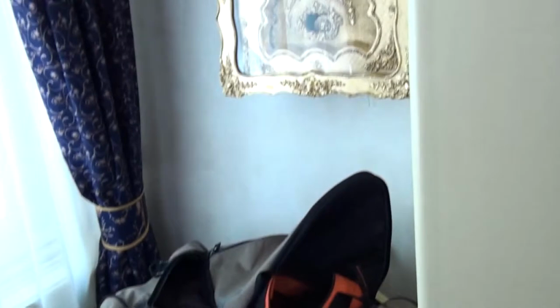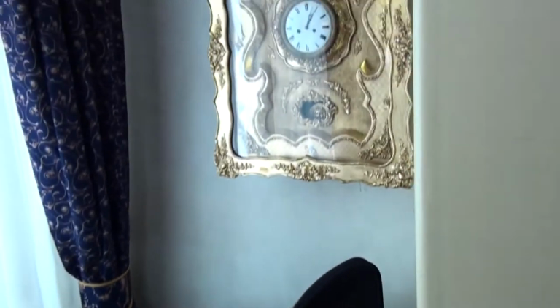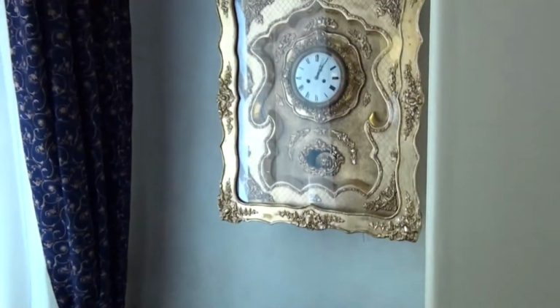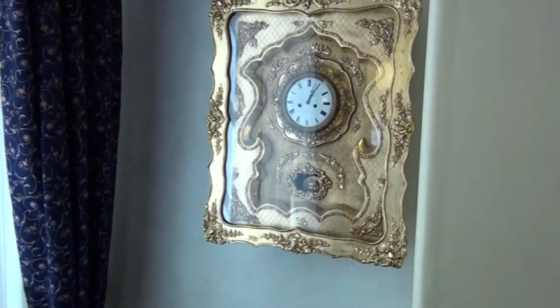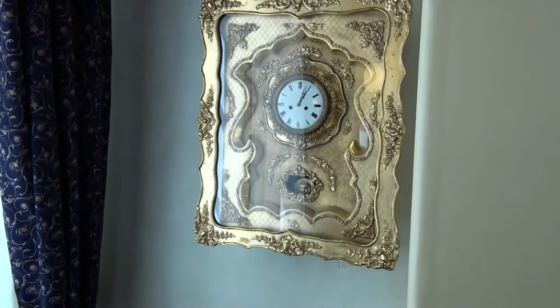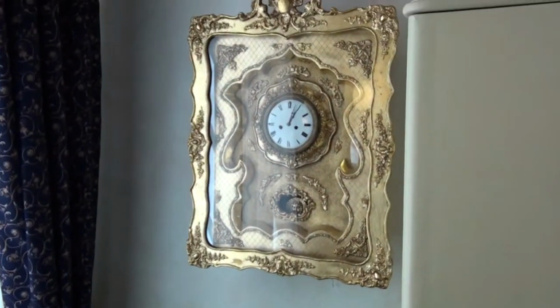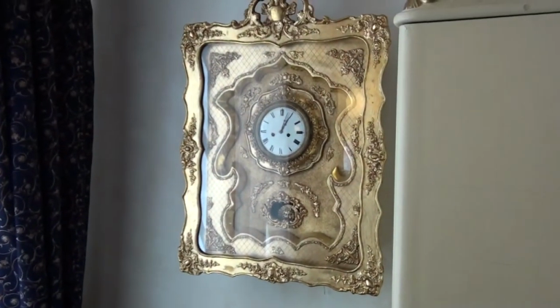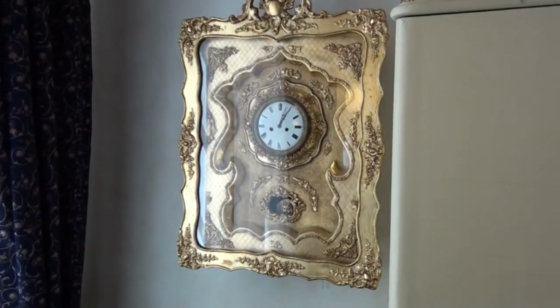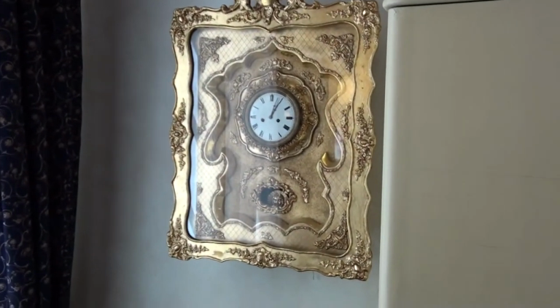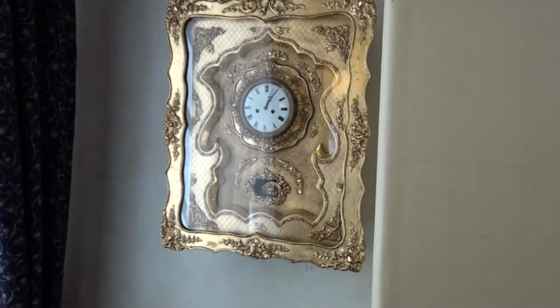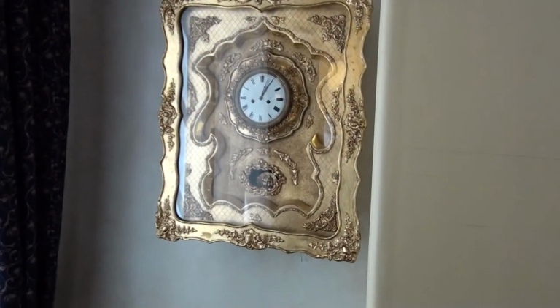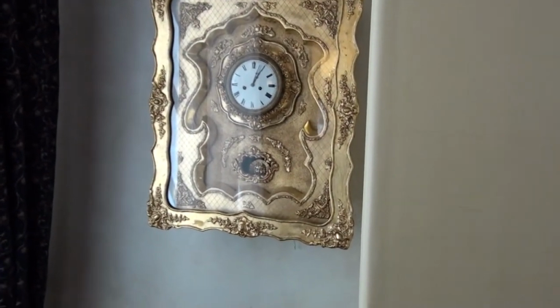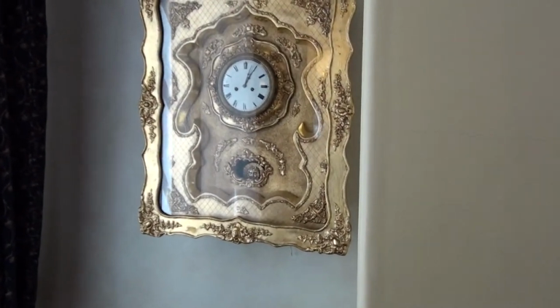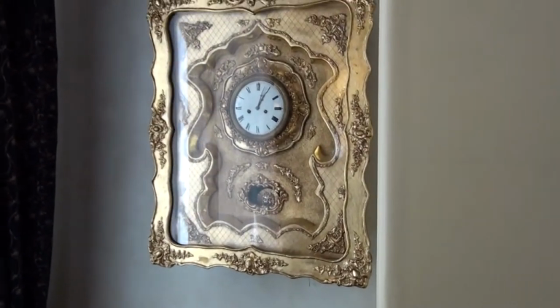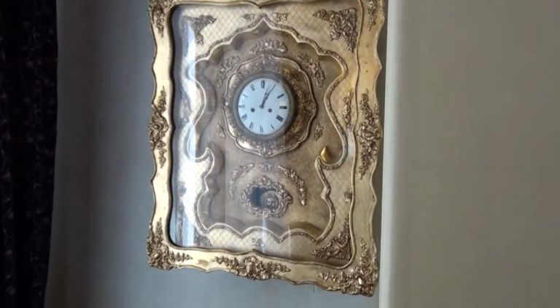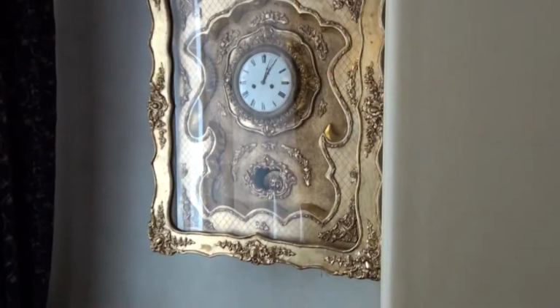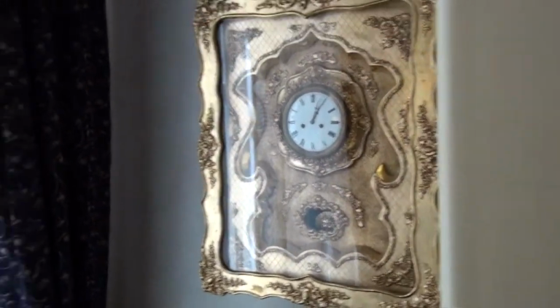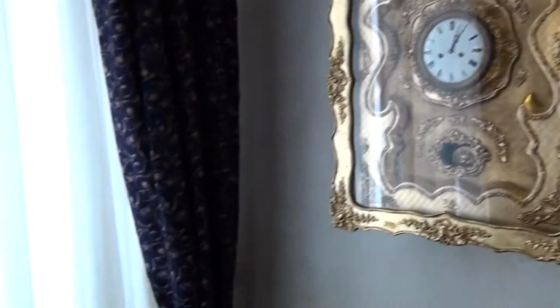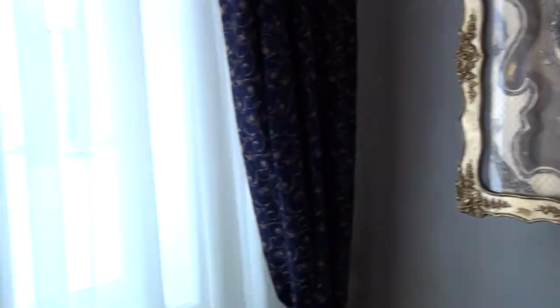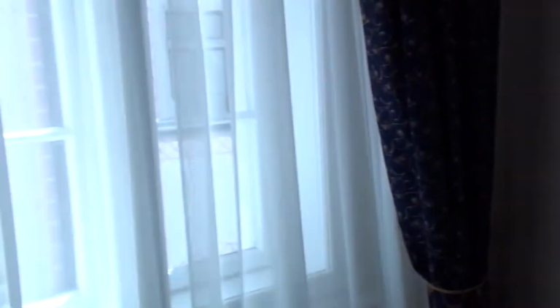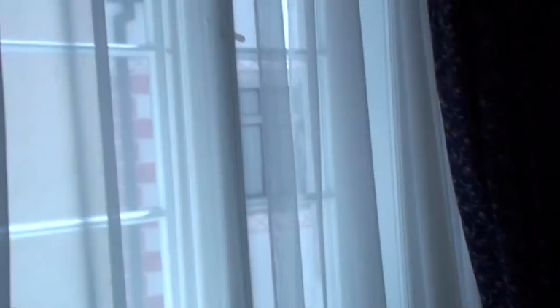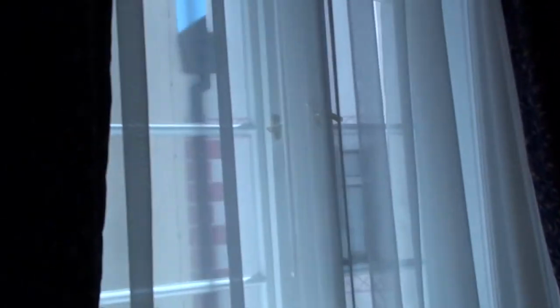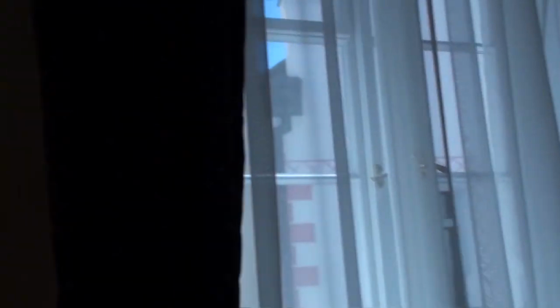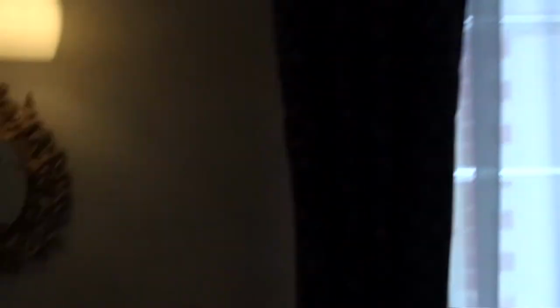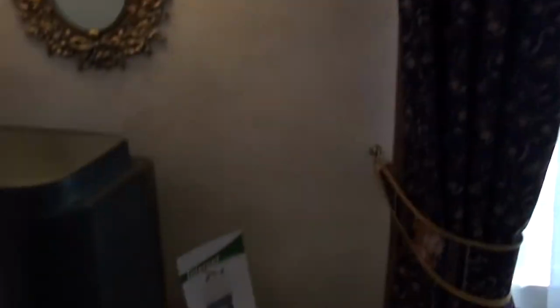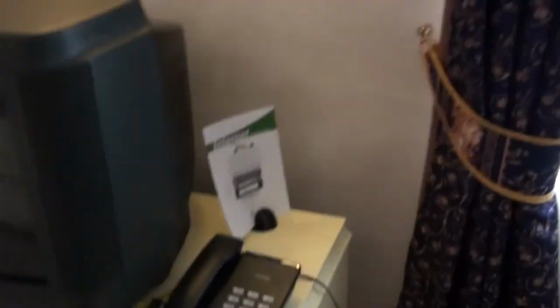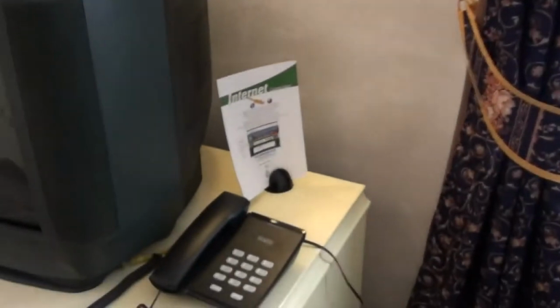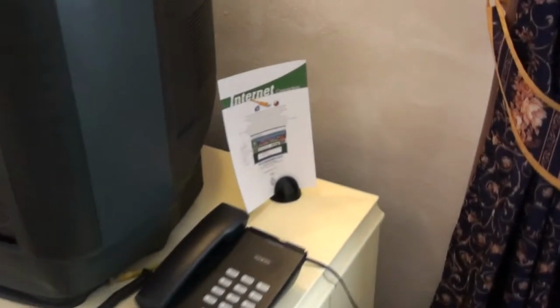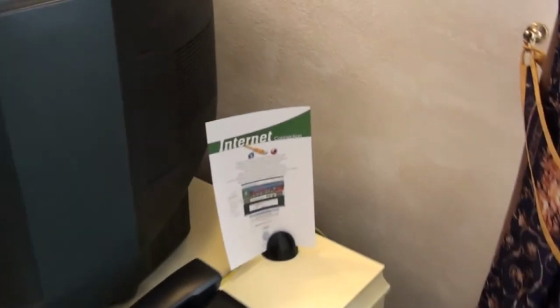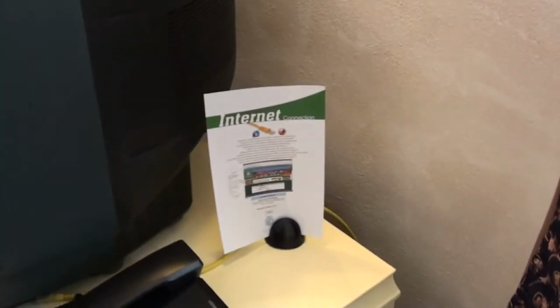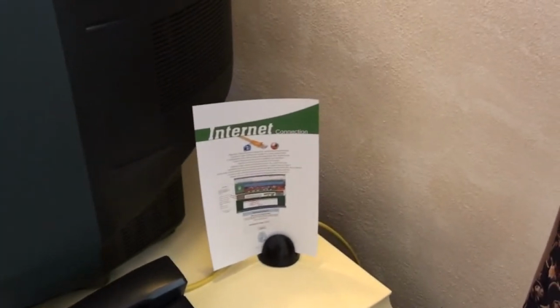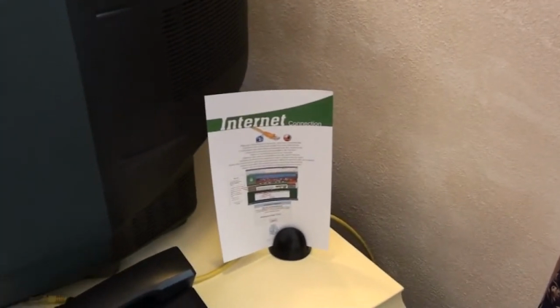Very old clock — doesn't look like it's running. Maybe it is, I don't know. And internet — woohoo, internet!